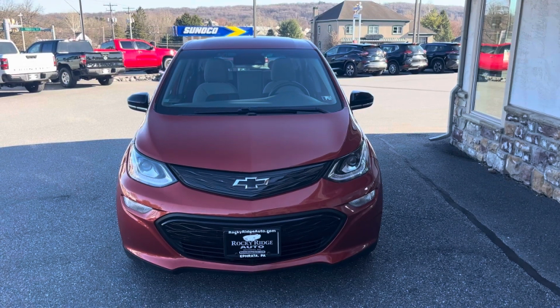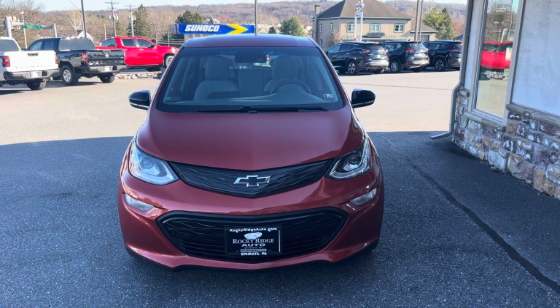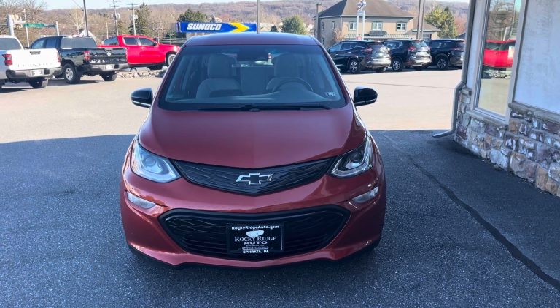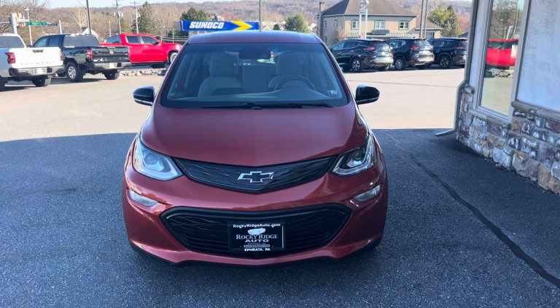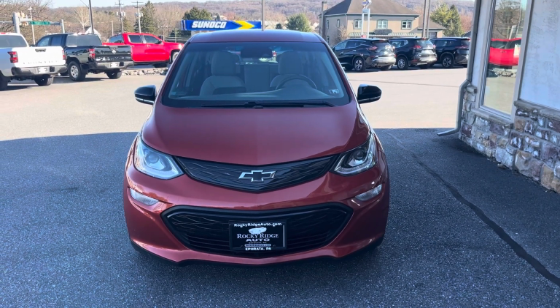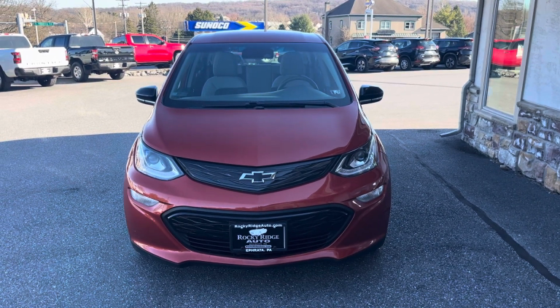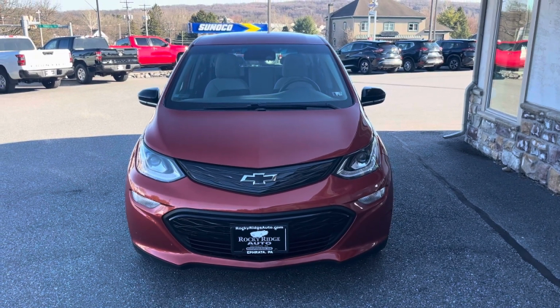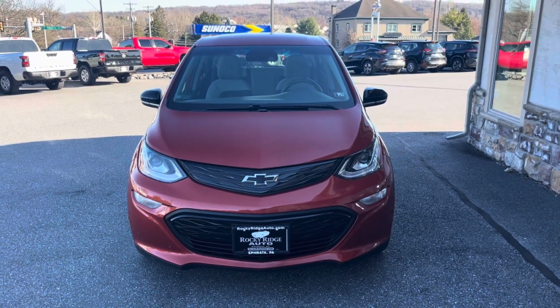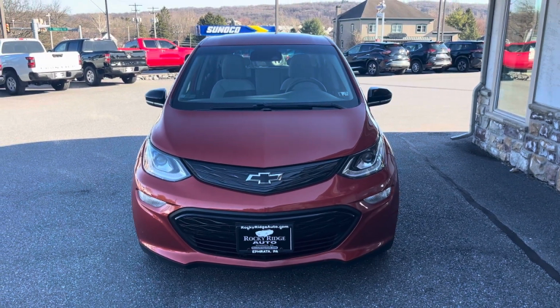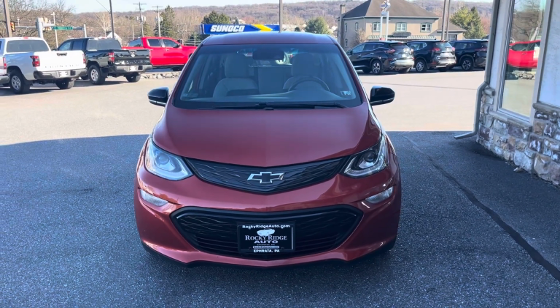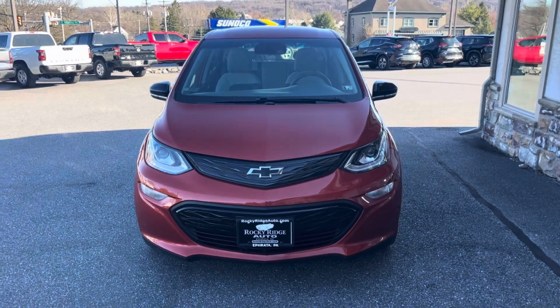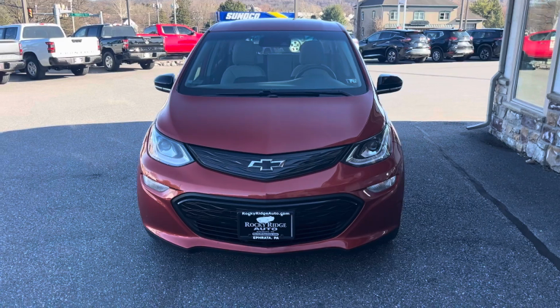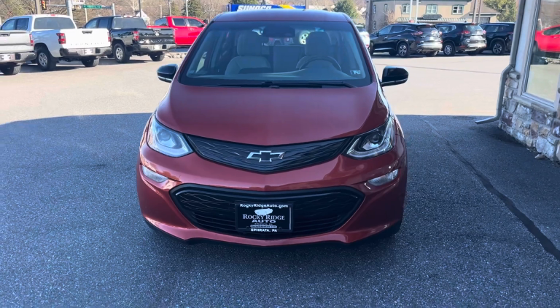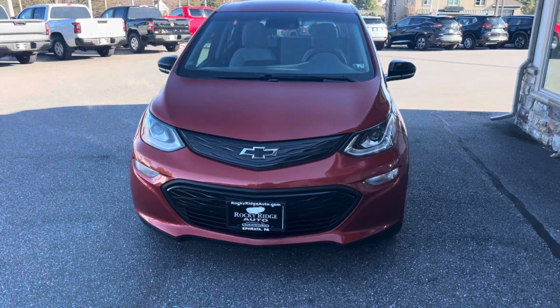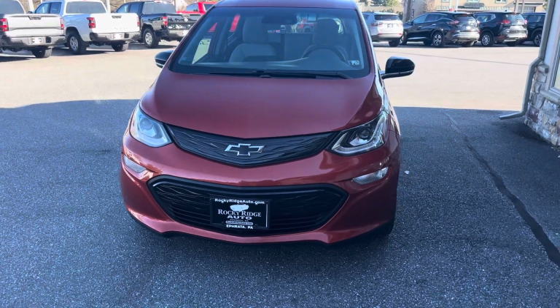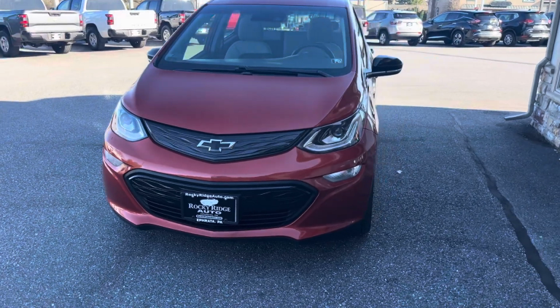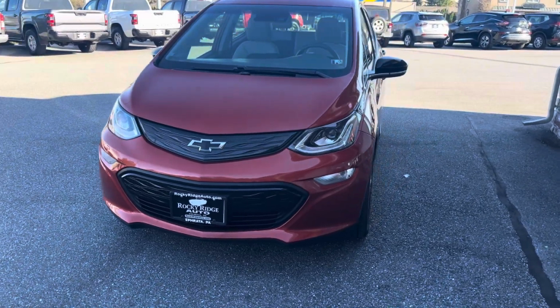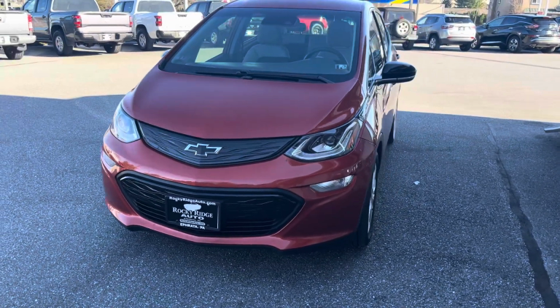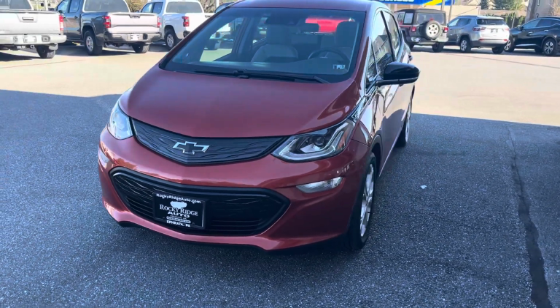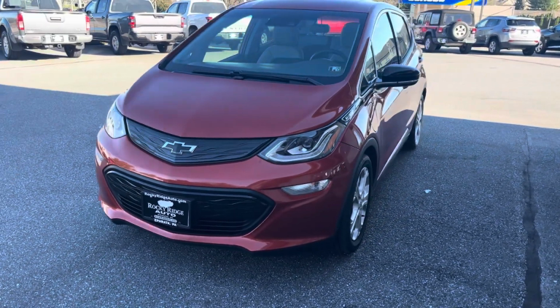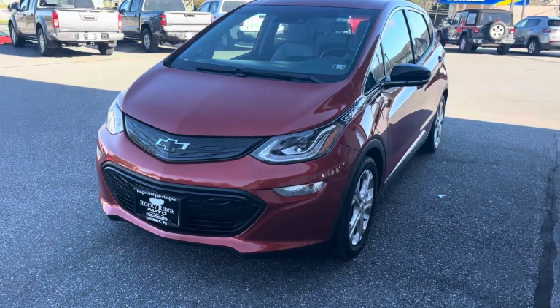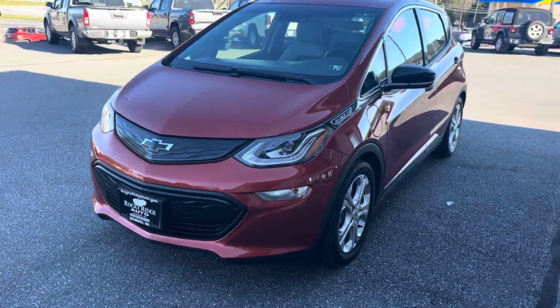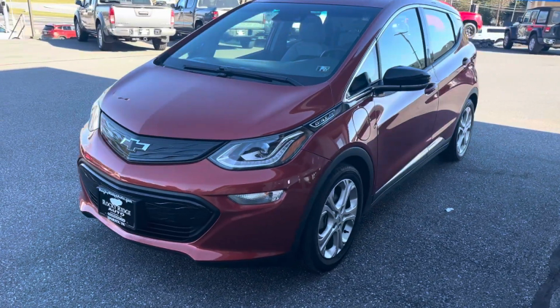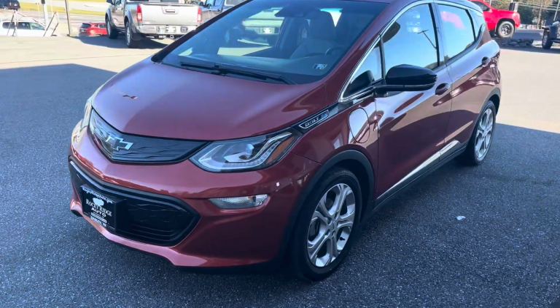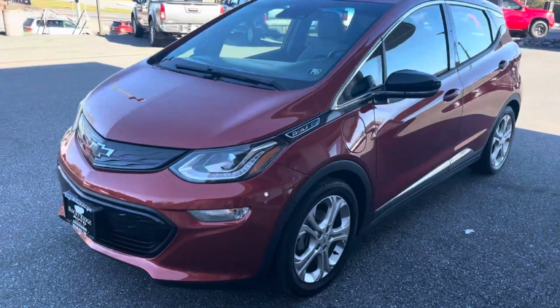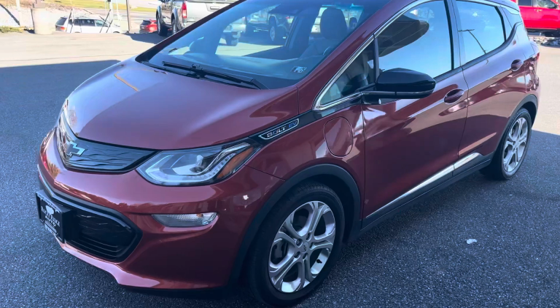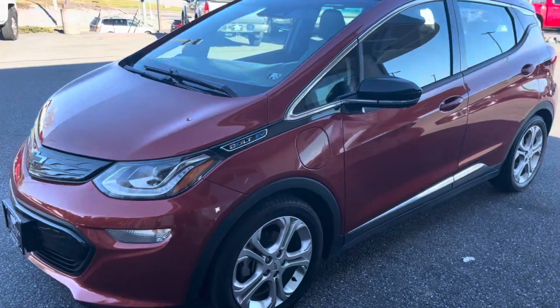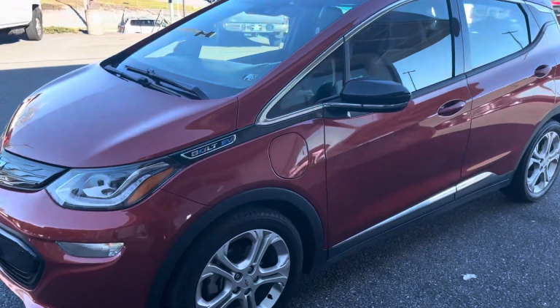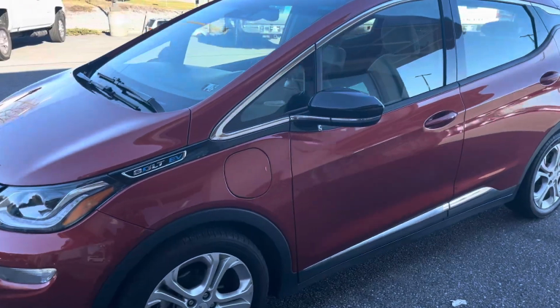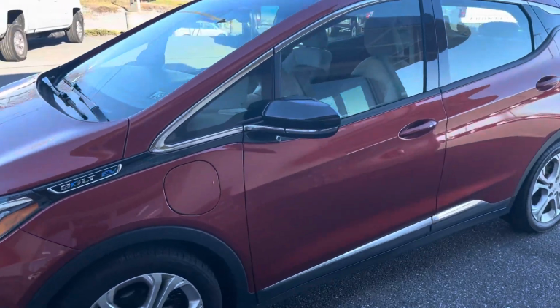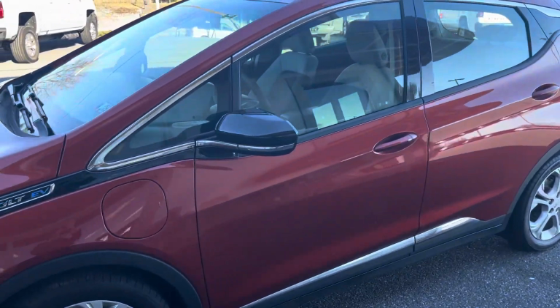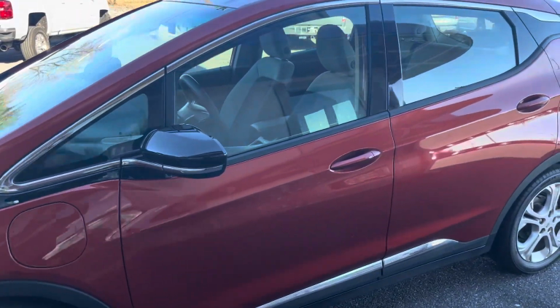Hey, good afternoon everybody. Welcome back to Rocky Ridge Auto. This is Greg here with our 2020 Chevy Bolt, finished in this beautiful cayenne orange paint.